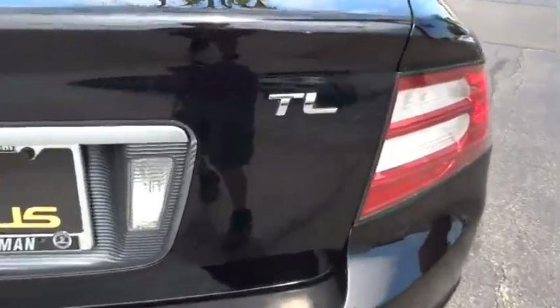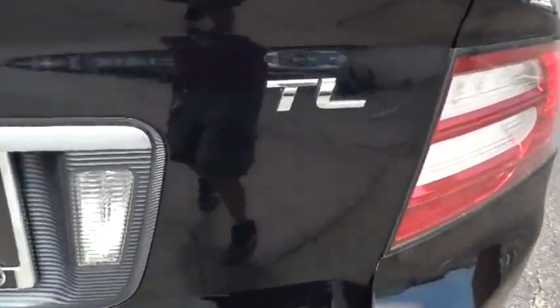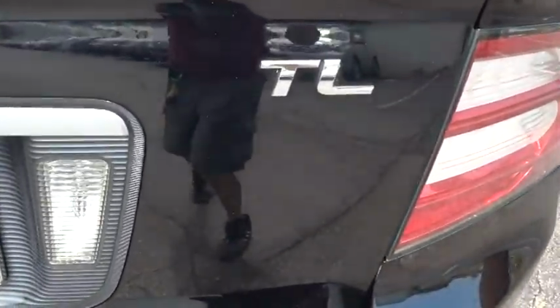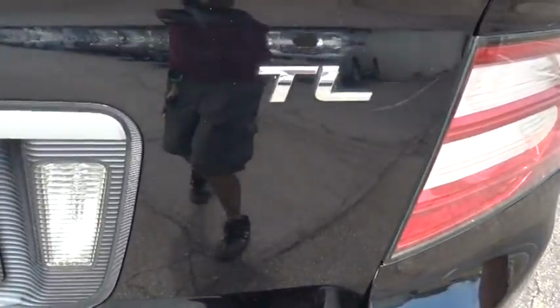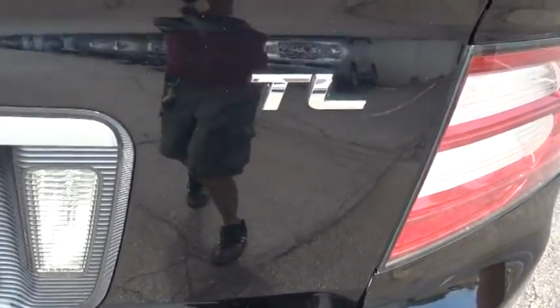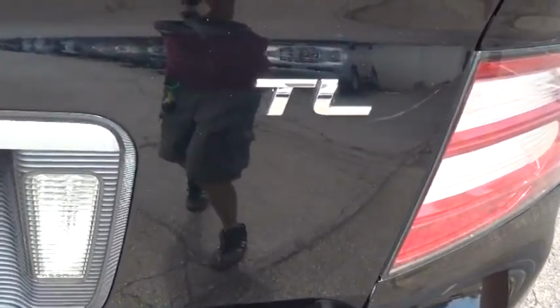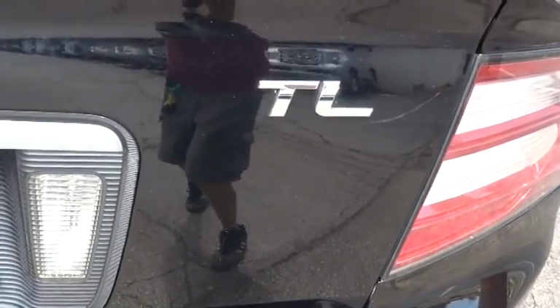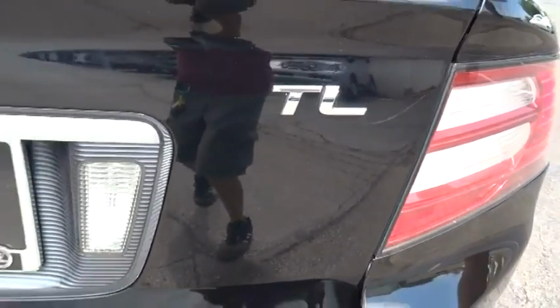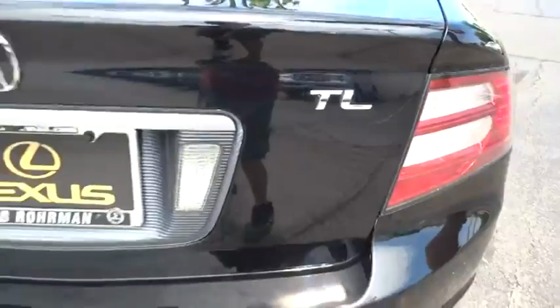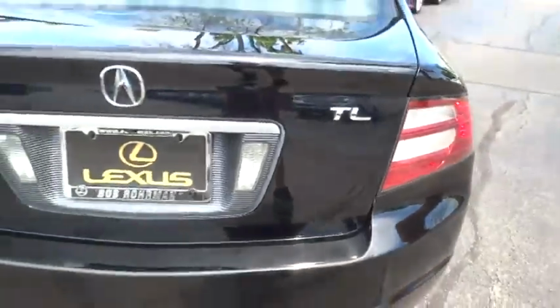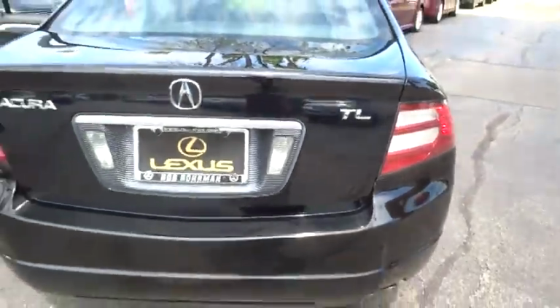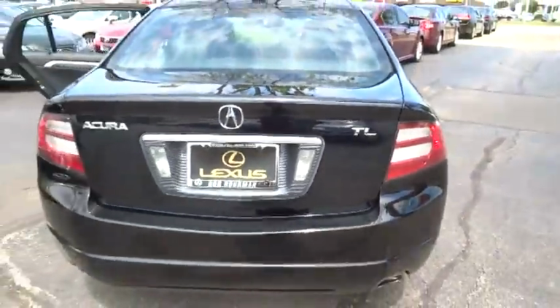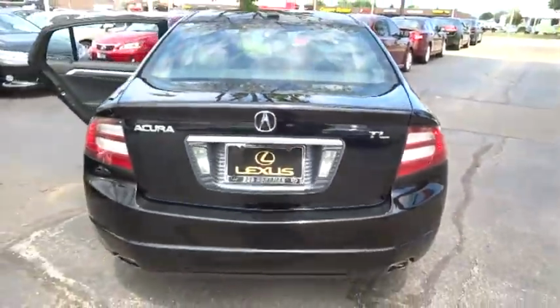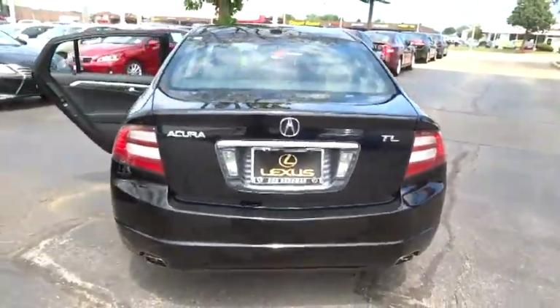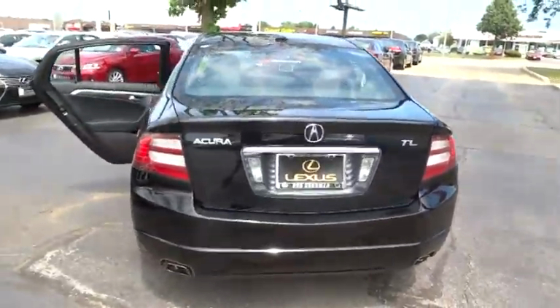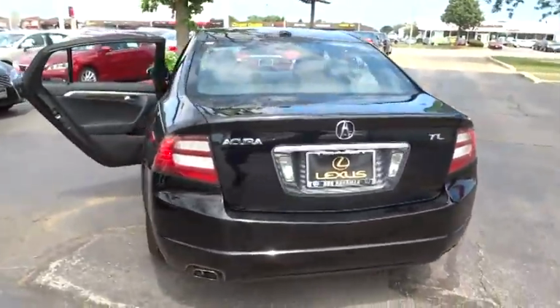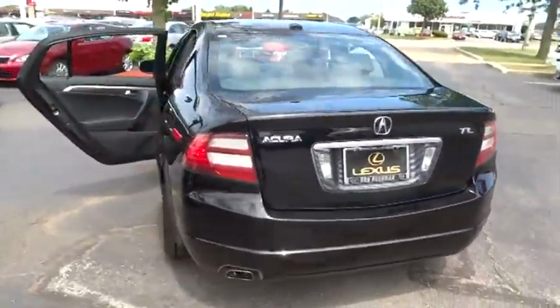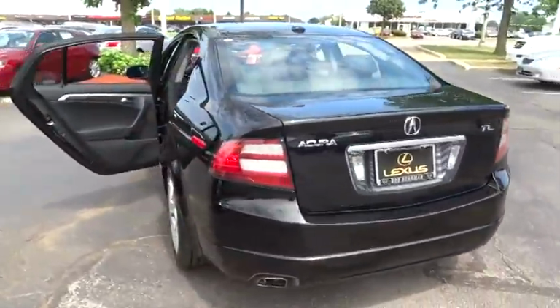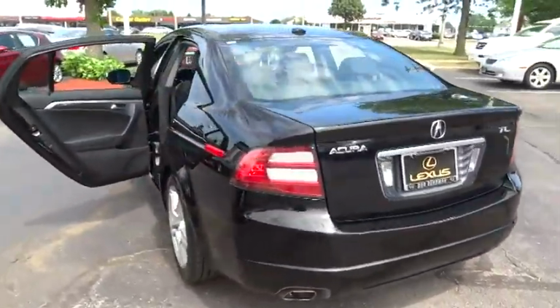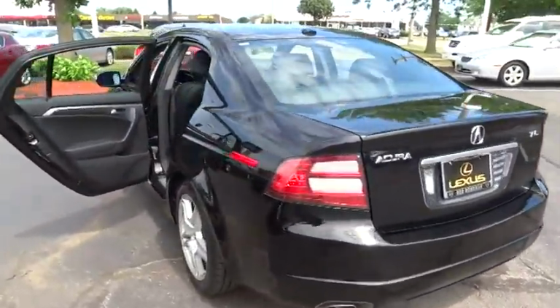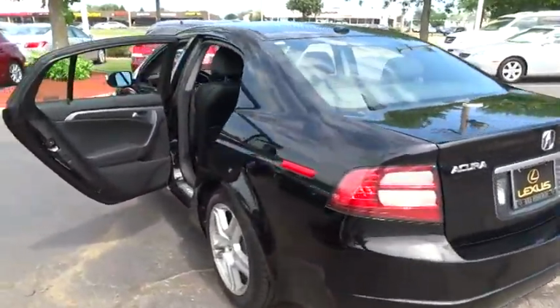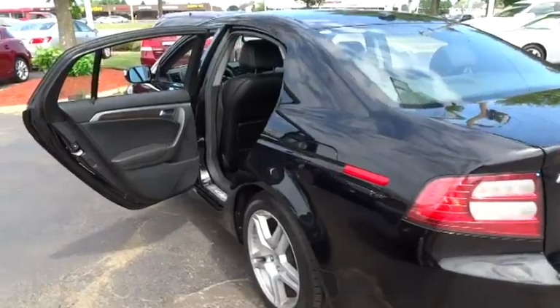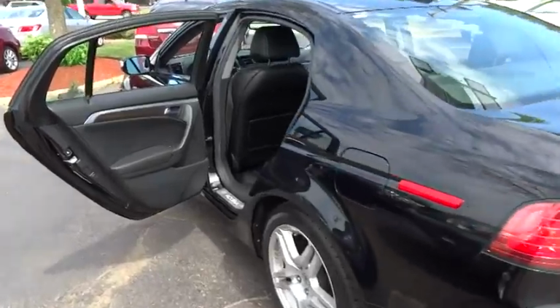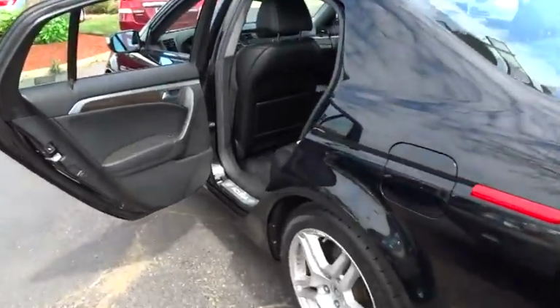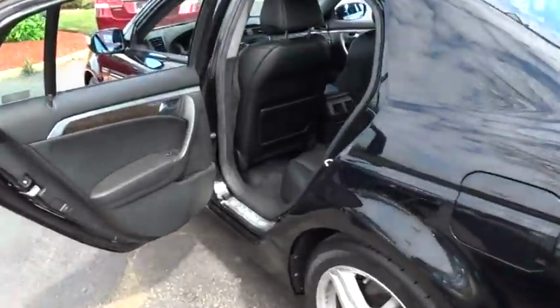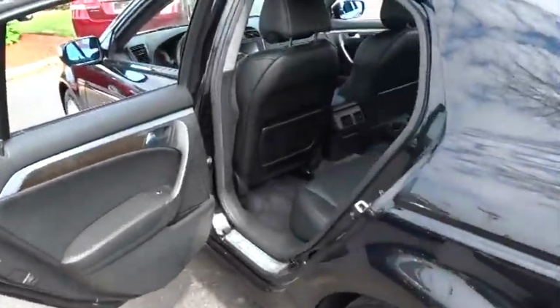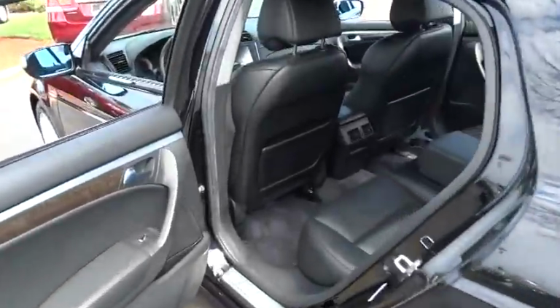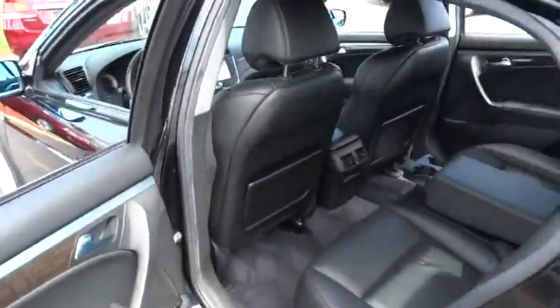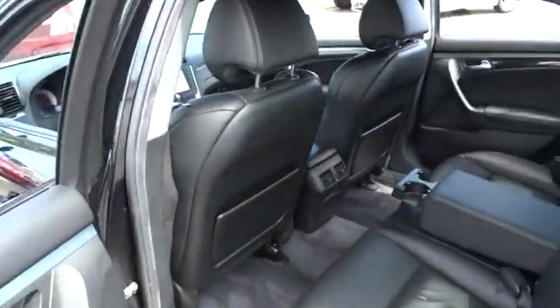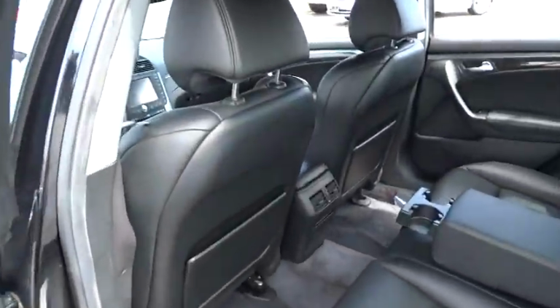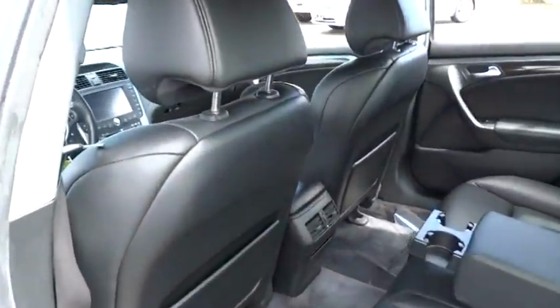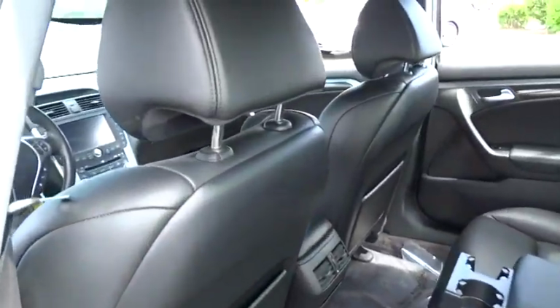Here are some of this vehicle's great options: navigation system, heated seats, stability control, traction control, anti-lock braking system, dual airbags, power steering, air conditioning, front.